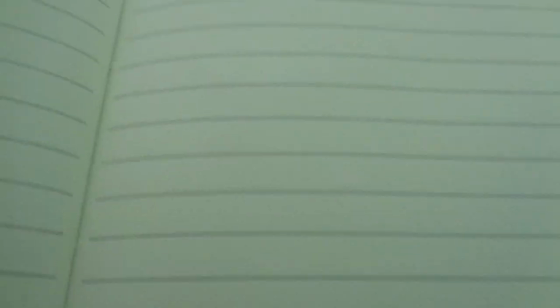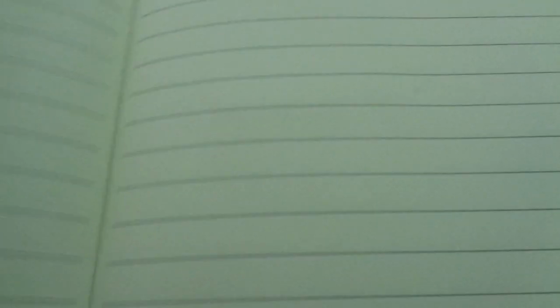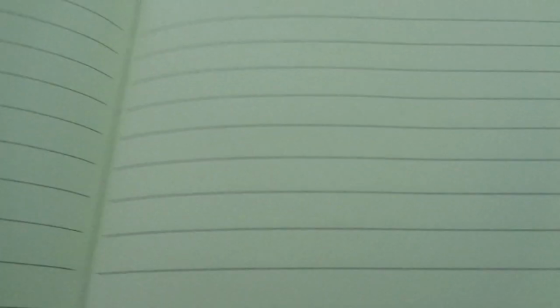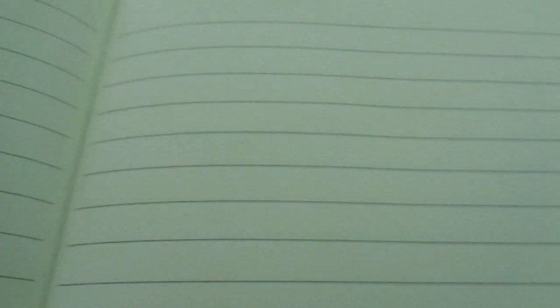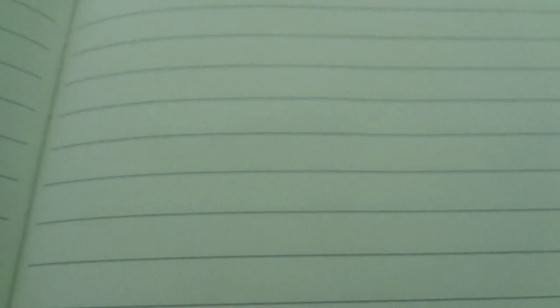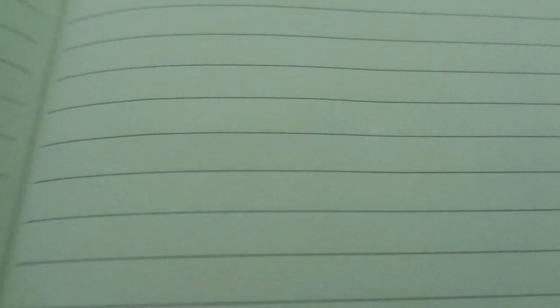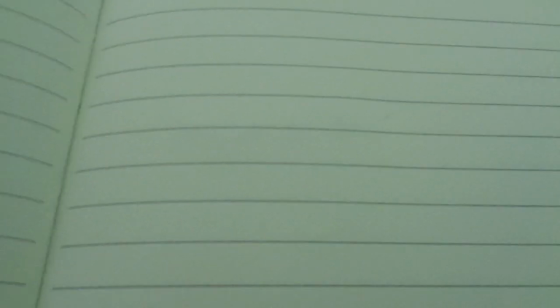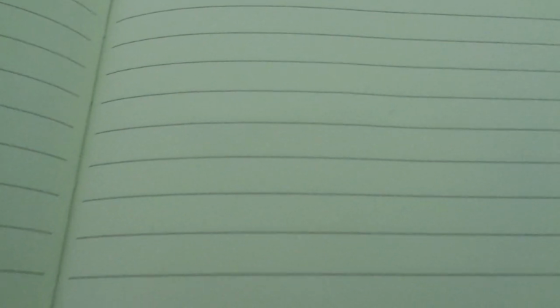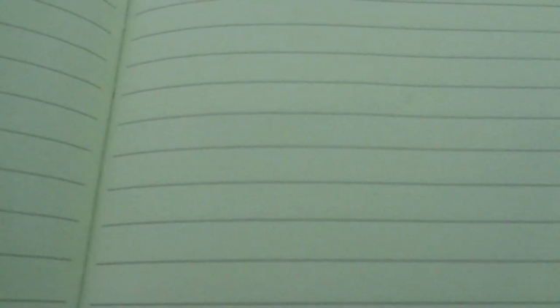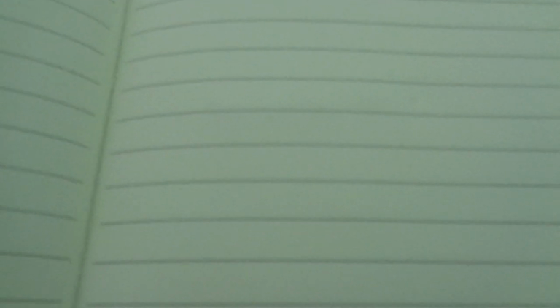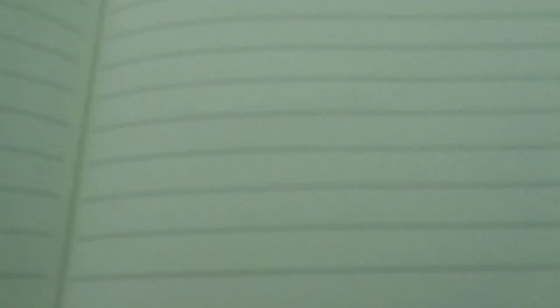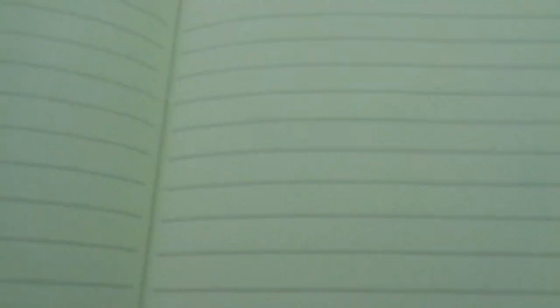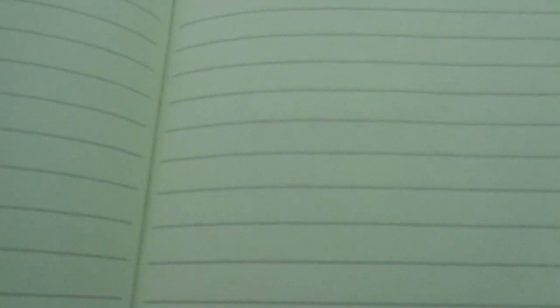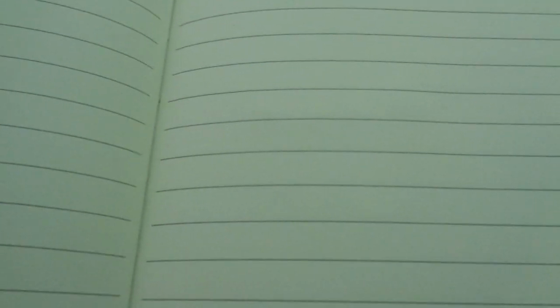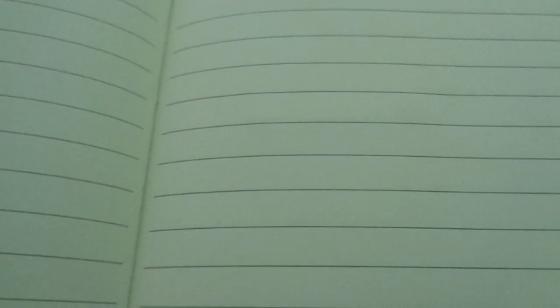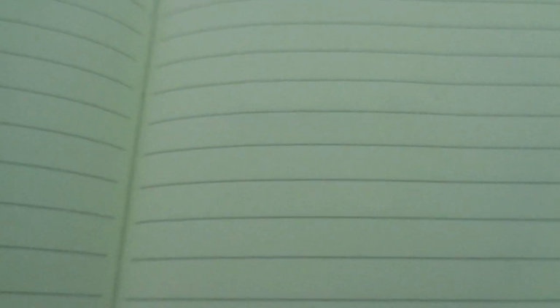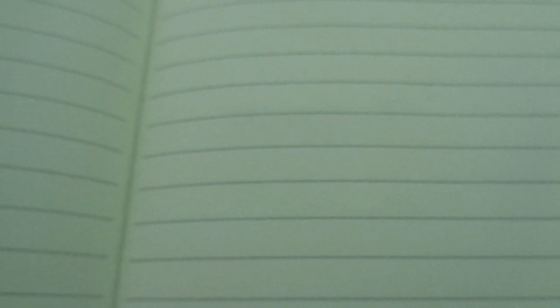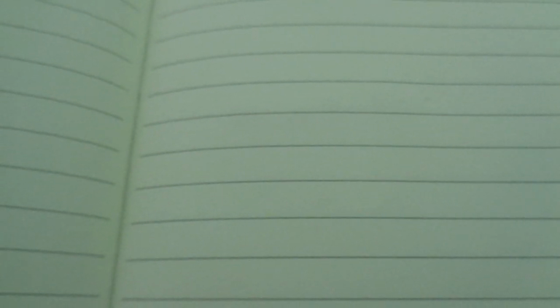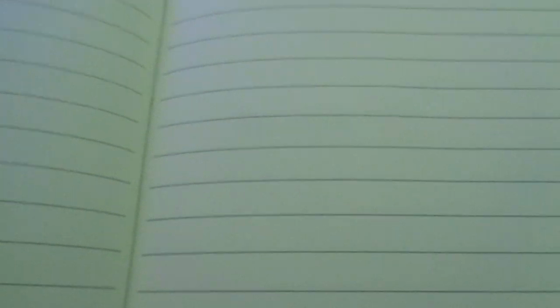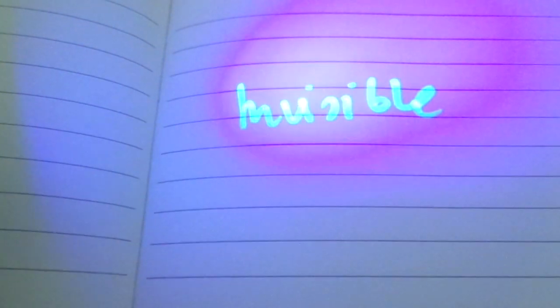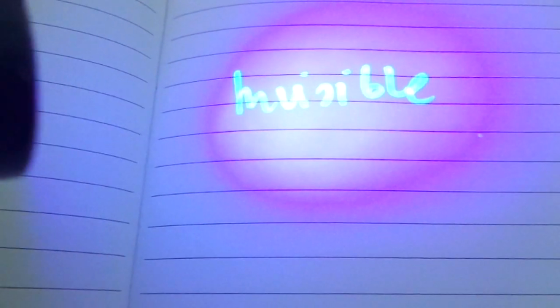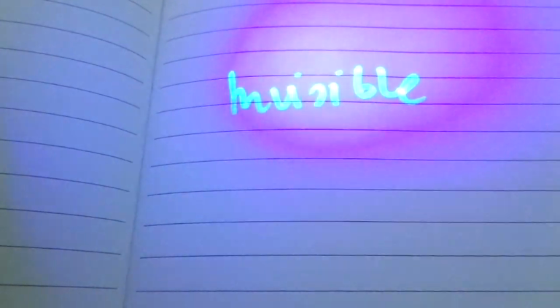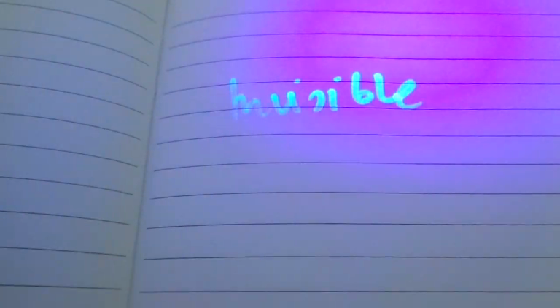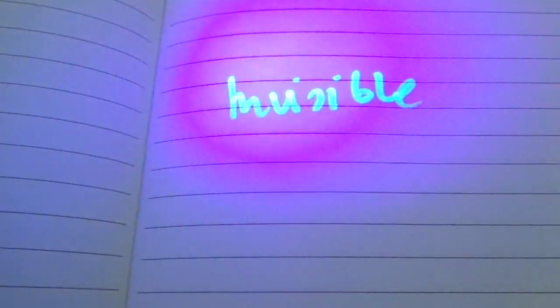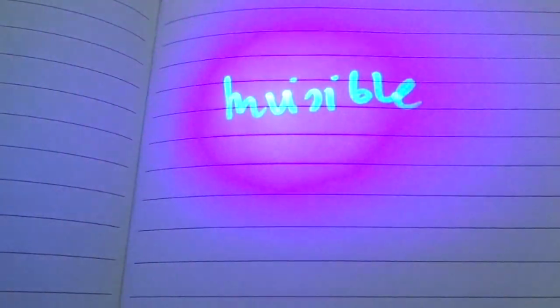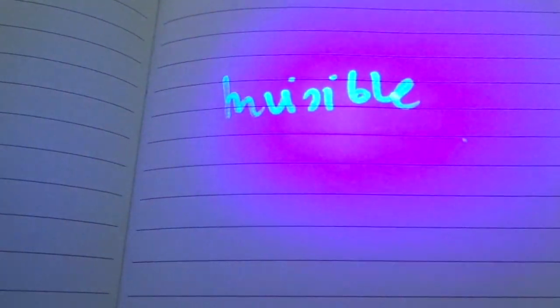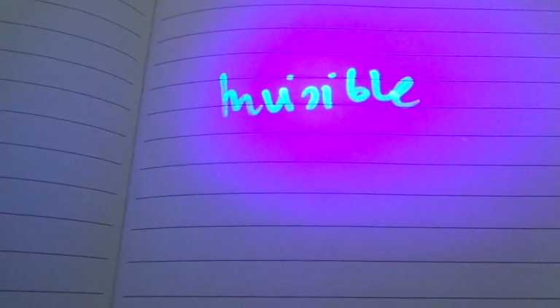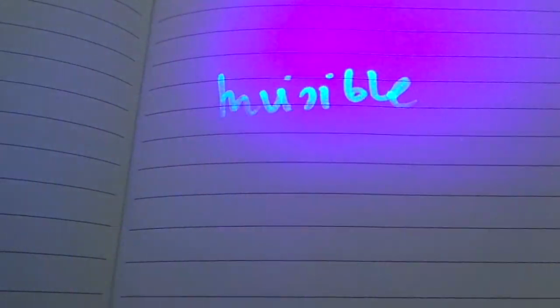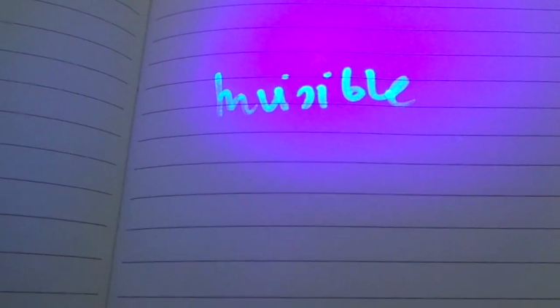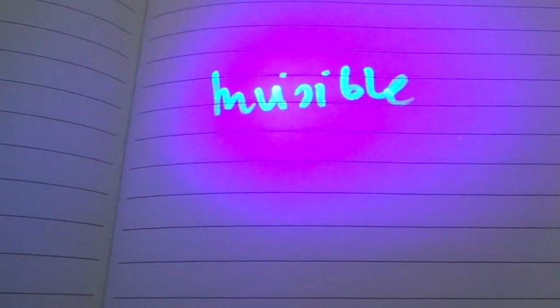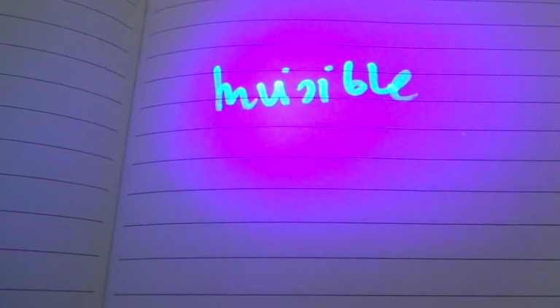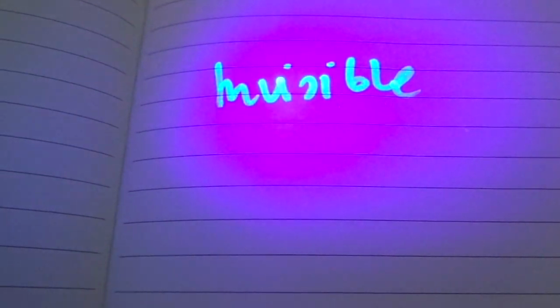As you can see there's nothing here on this paper, but if I shine UV light on it, it shows me what I just wrote.